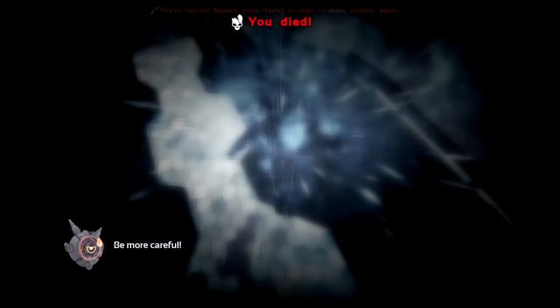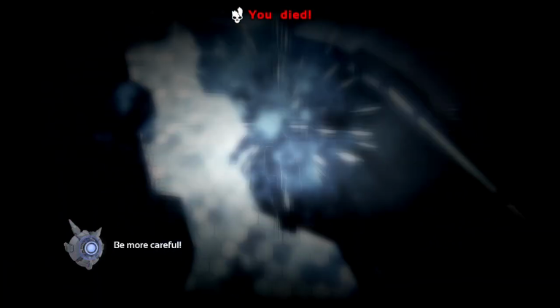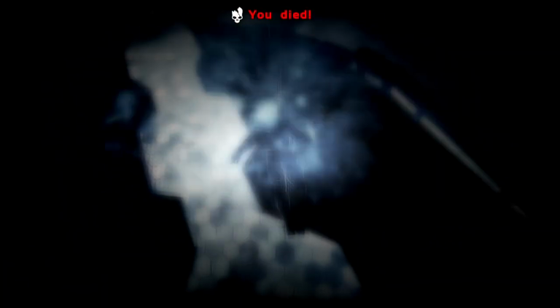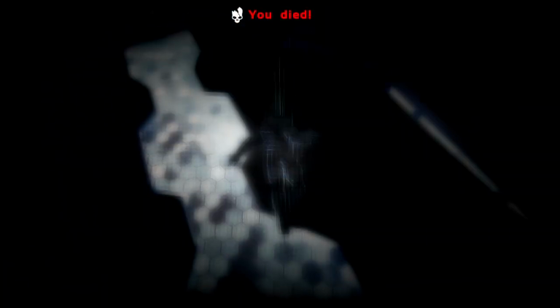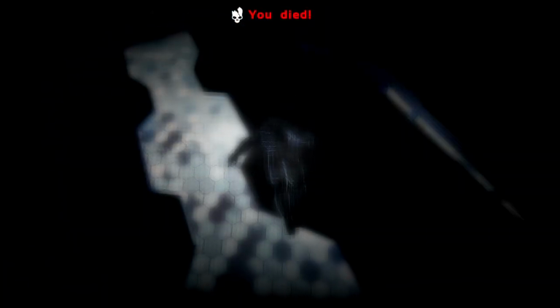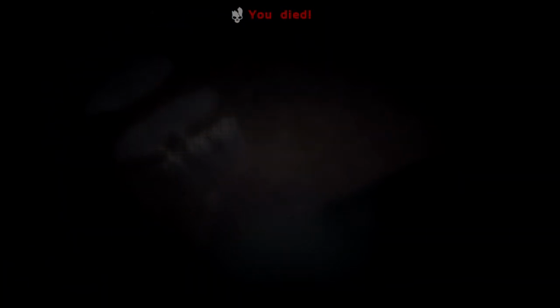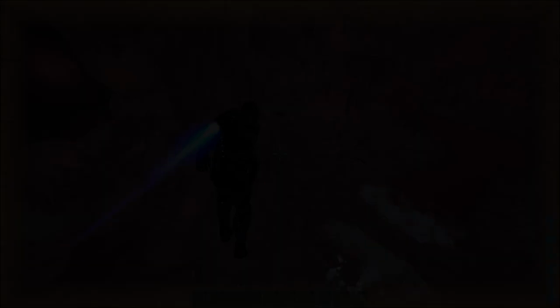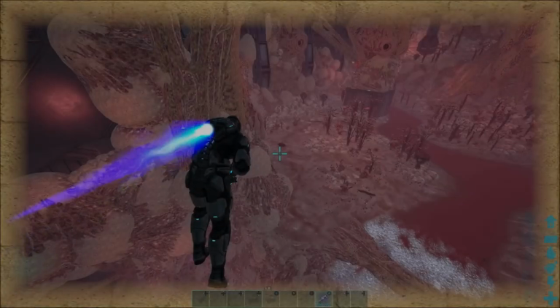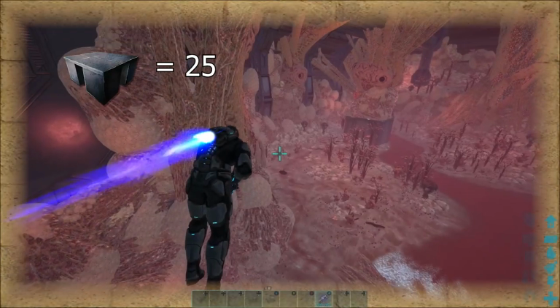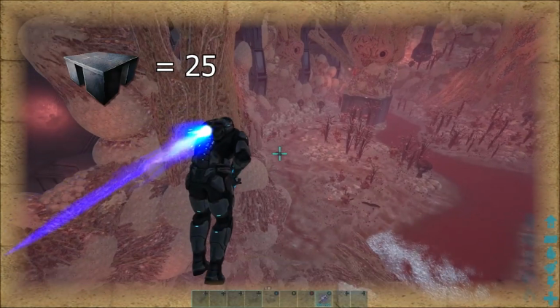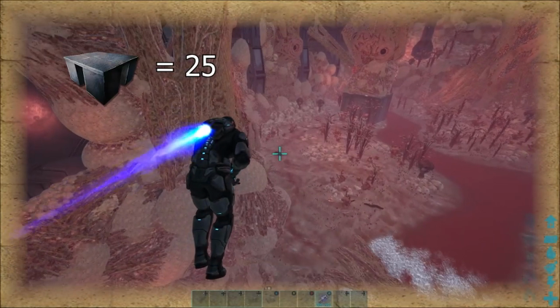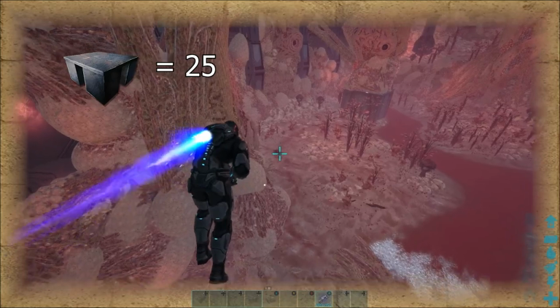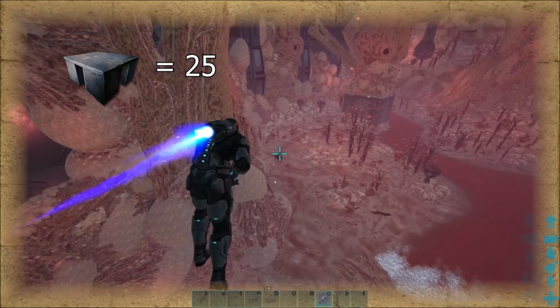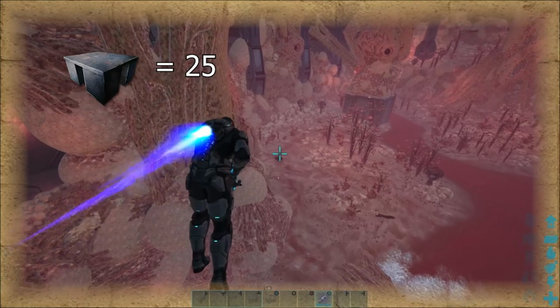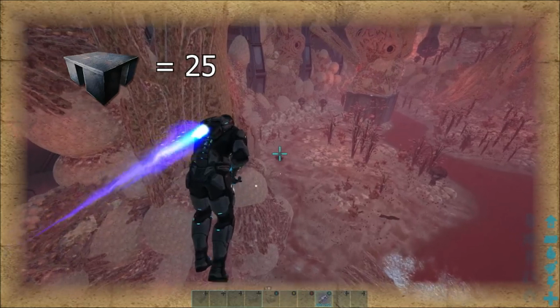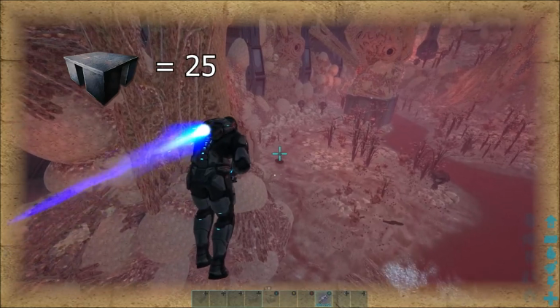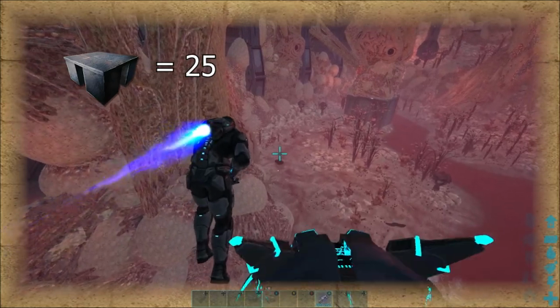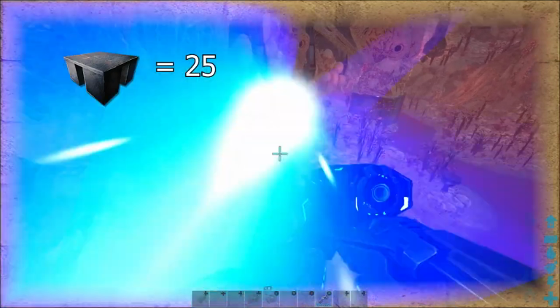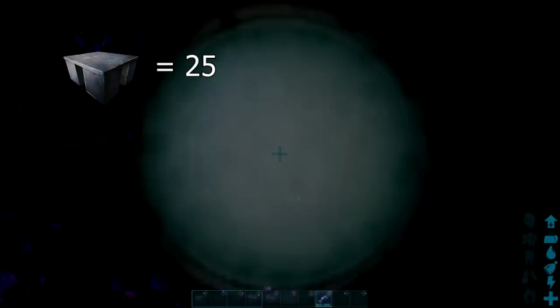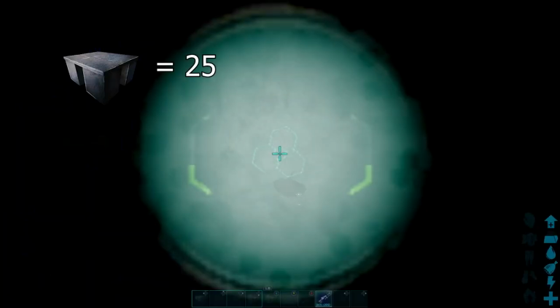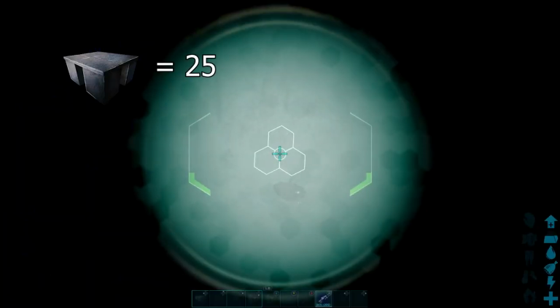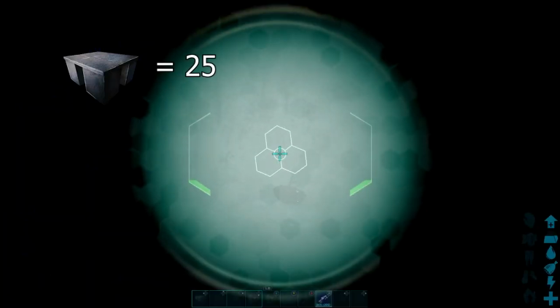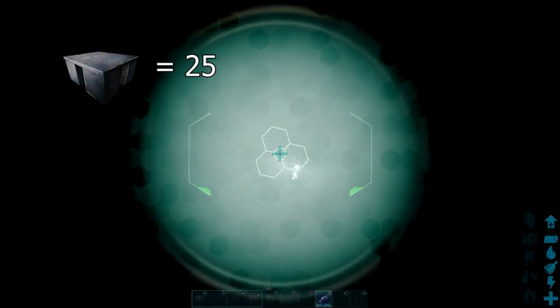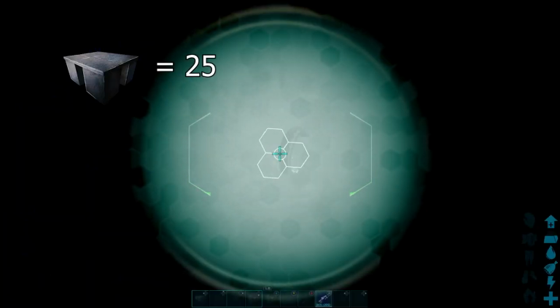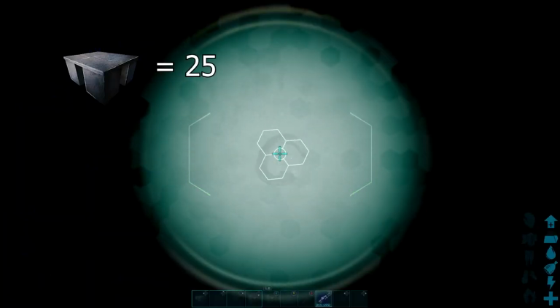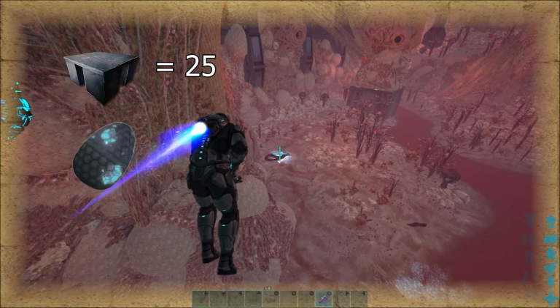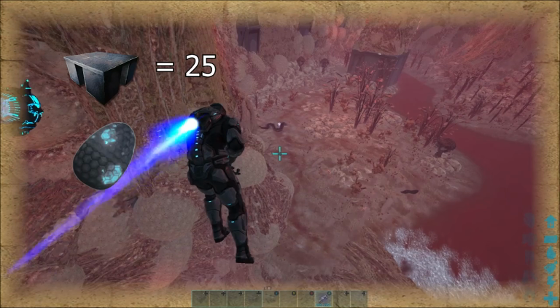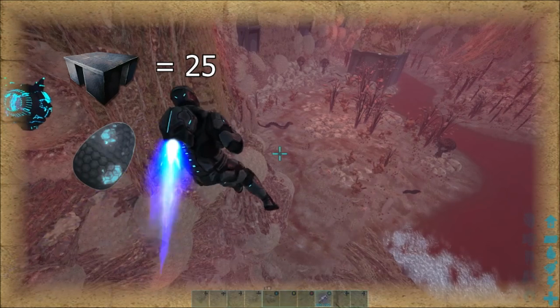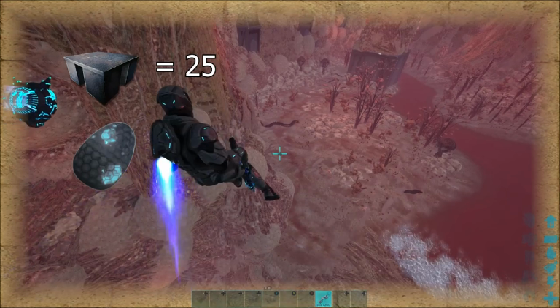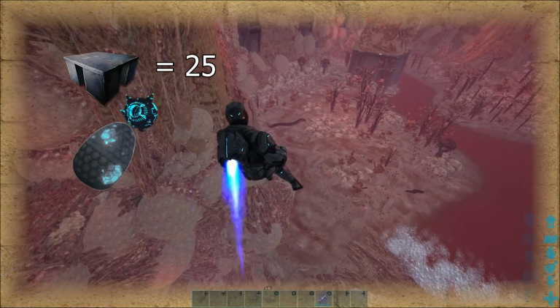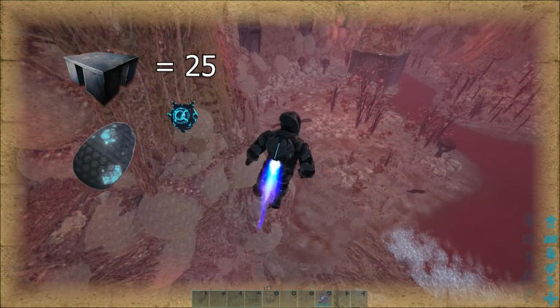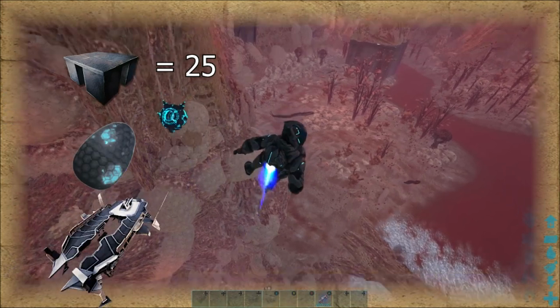To tame a Bacillus, you will need 25 foundations, fertilized eggs — this changes depending on the map, on Genesis 2 it is void worm eggs — and you will need a skiff.